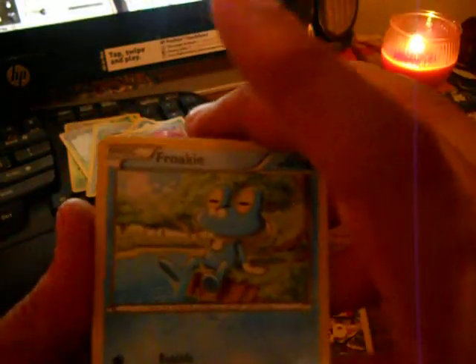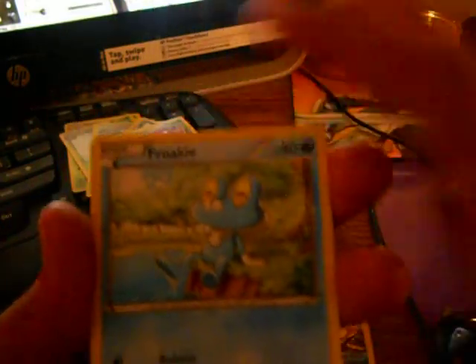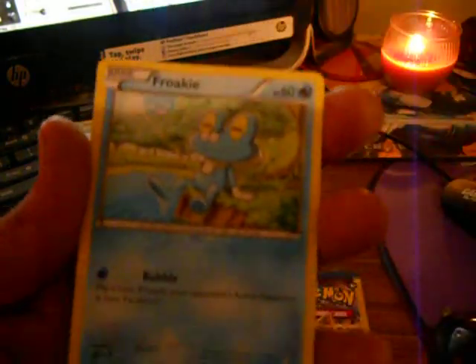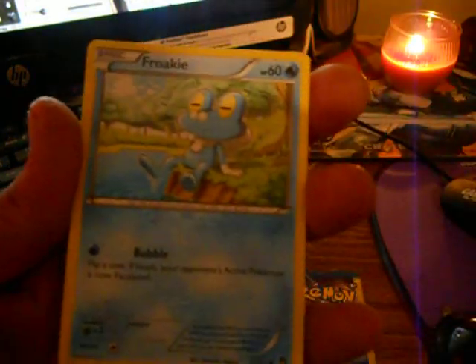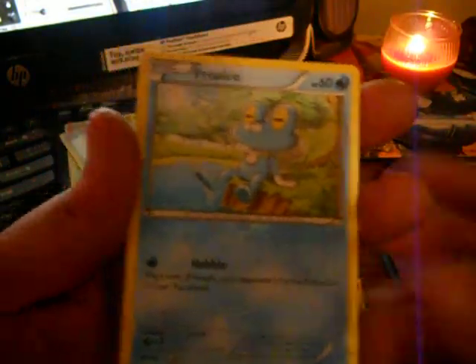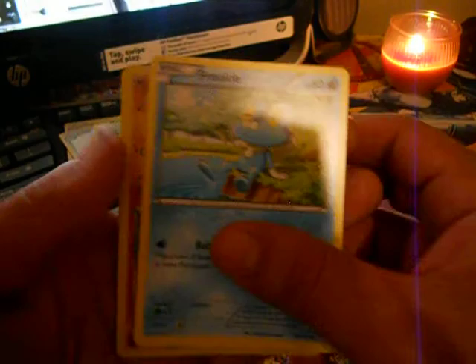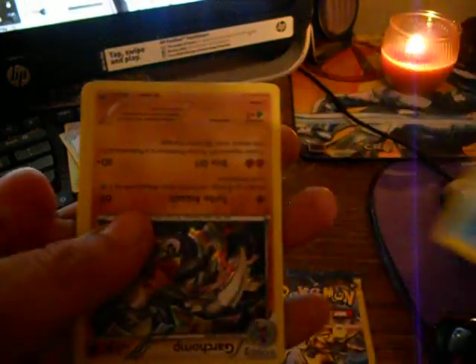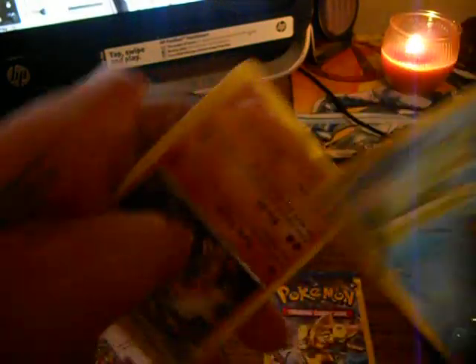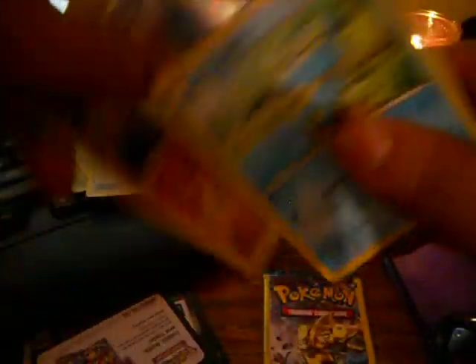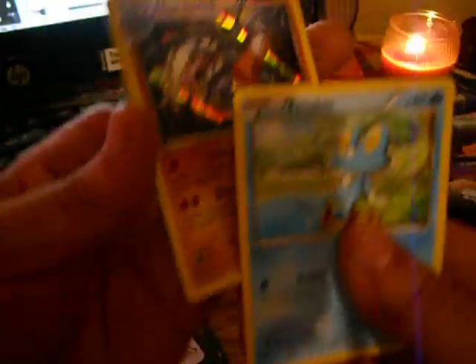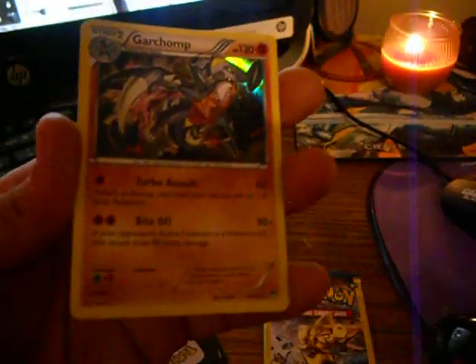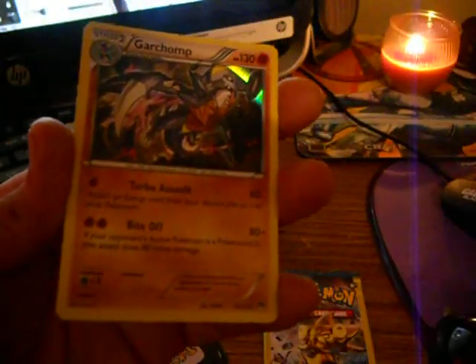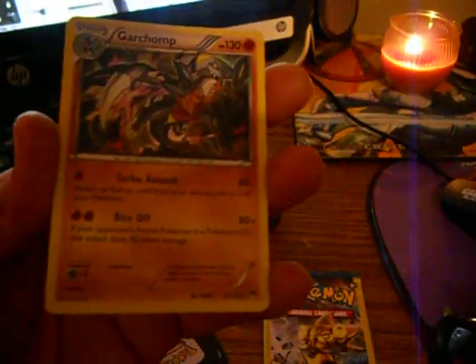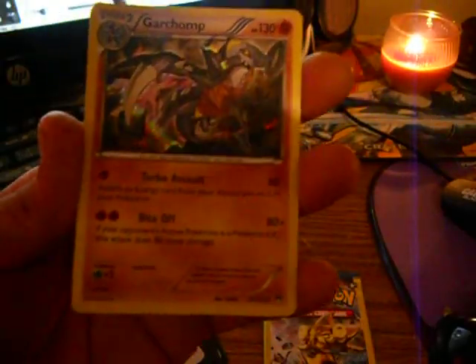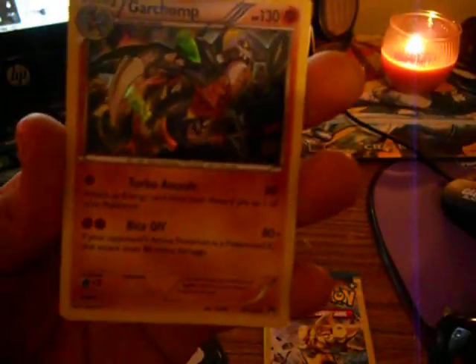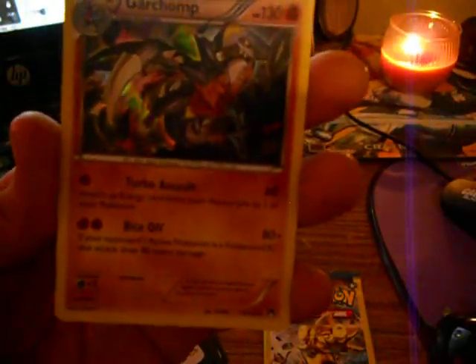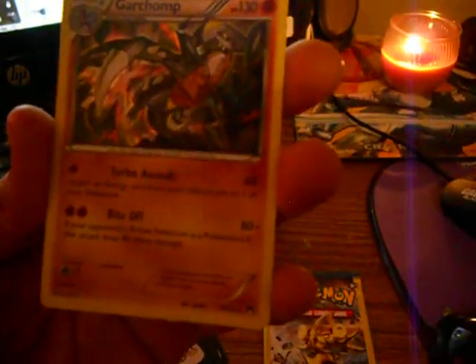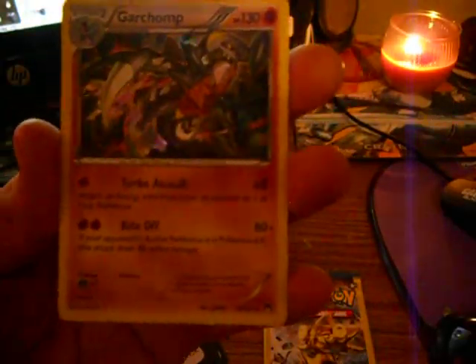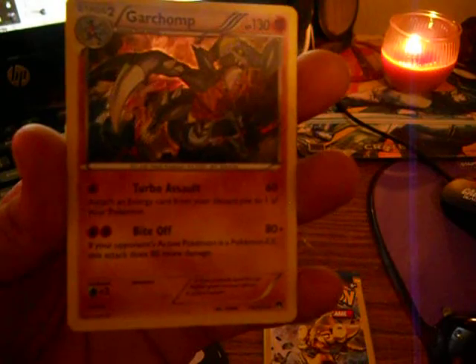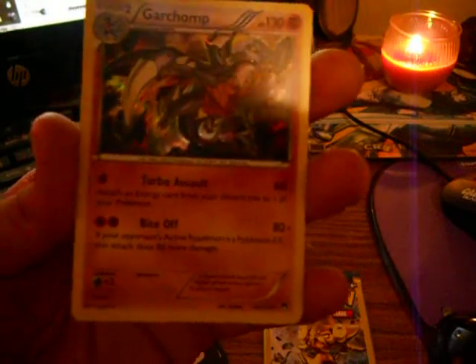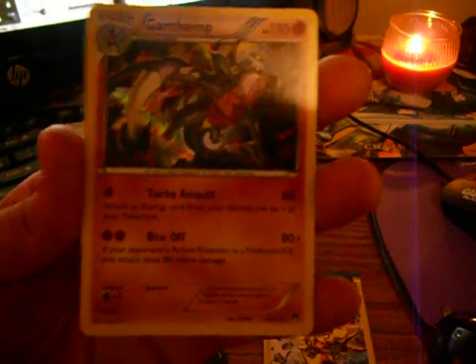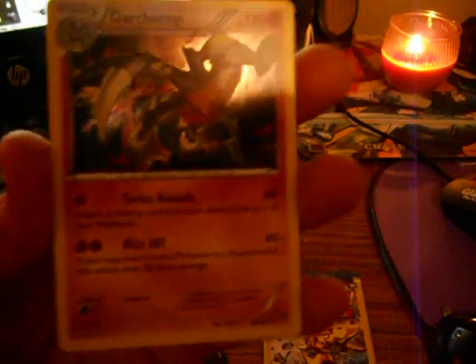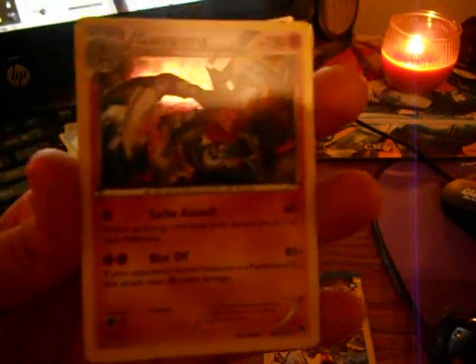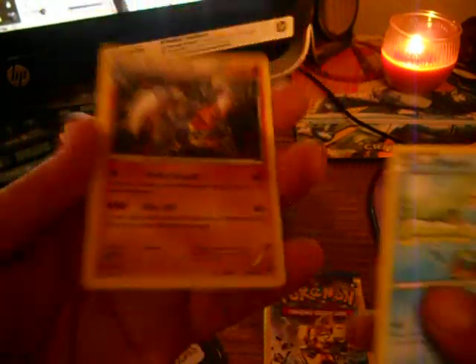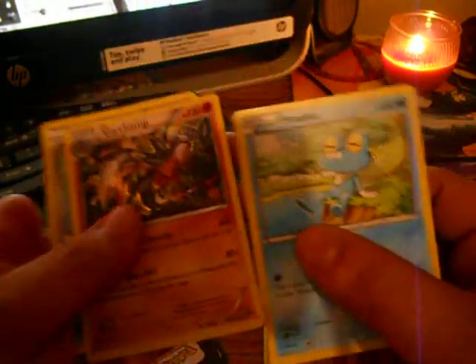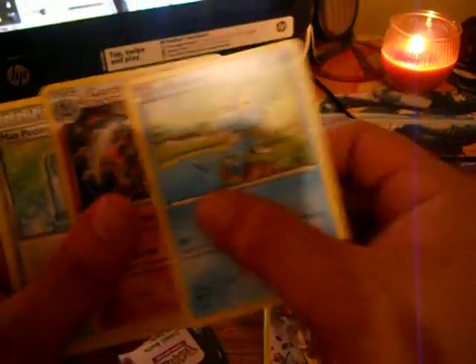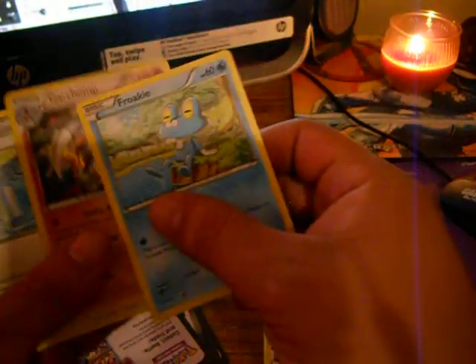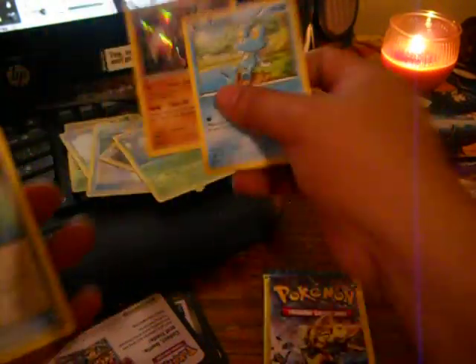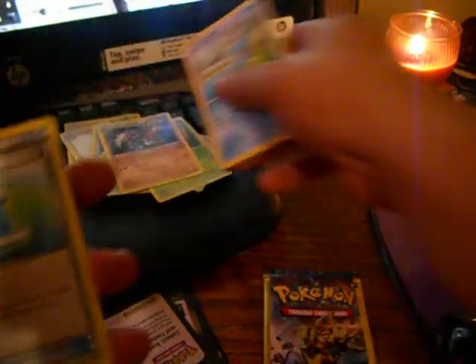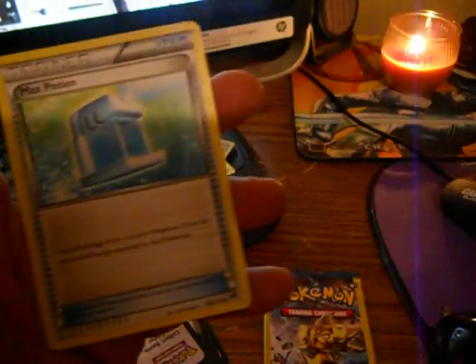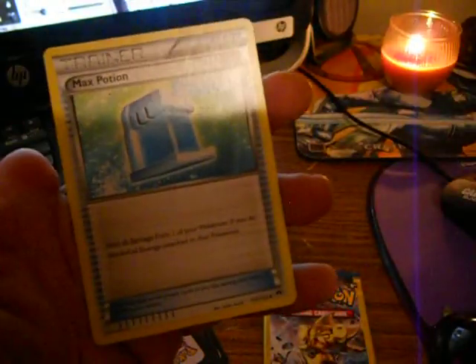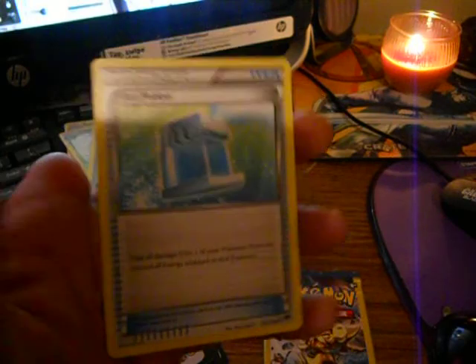Alright, we got a Braviary, a Hollow Garchomp — nice, feels nice, I like this one — and a Max Potion.